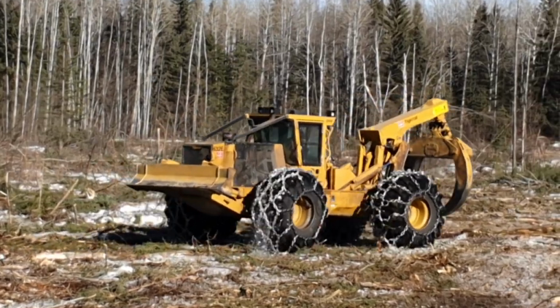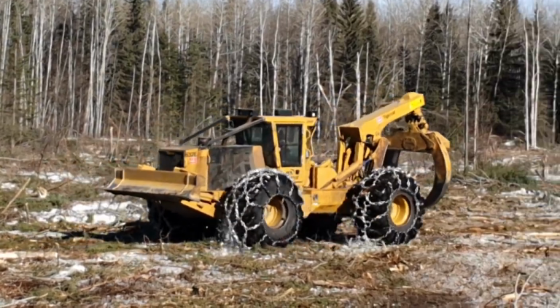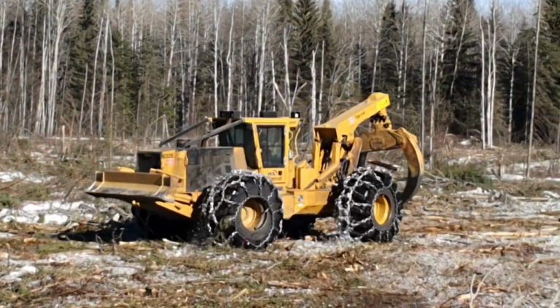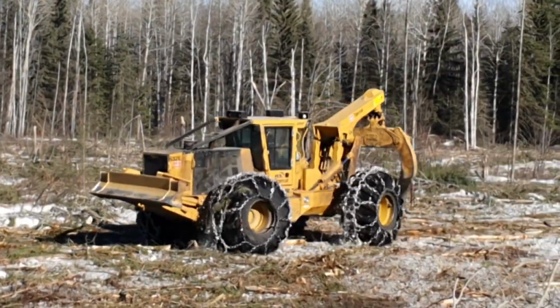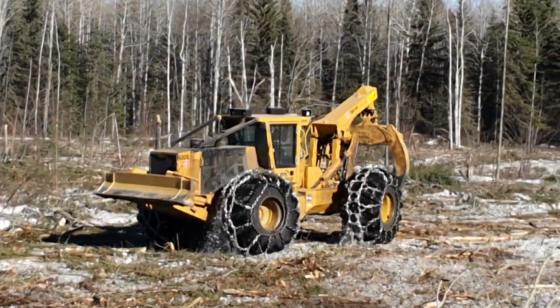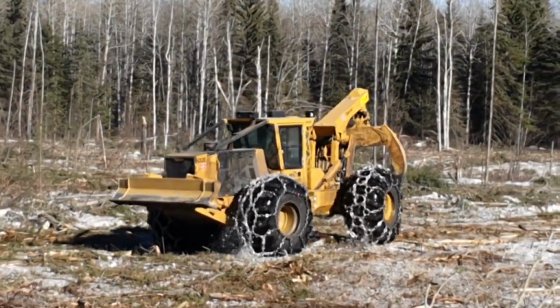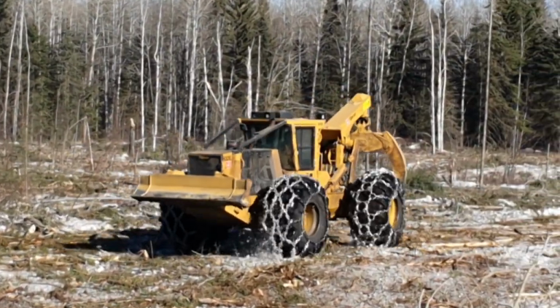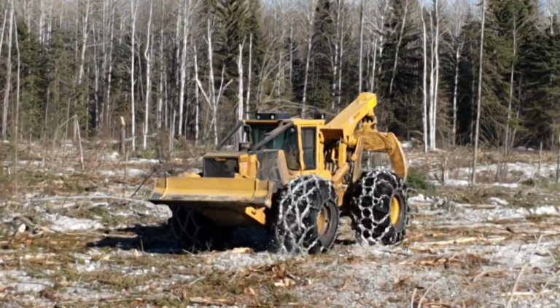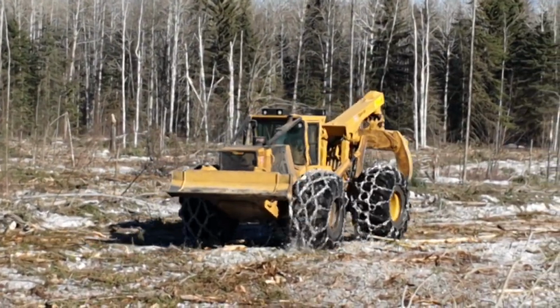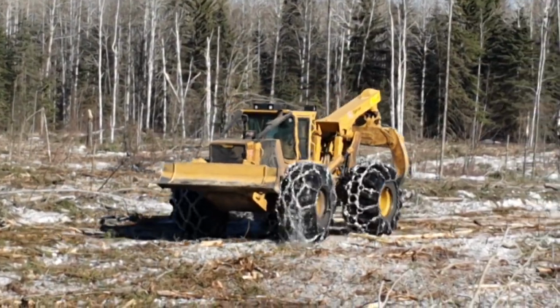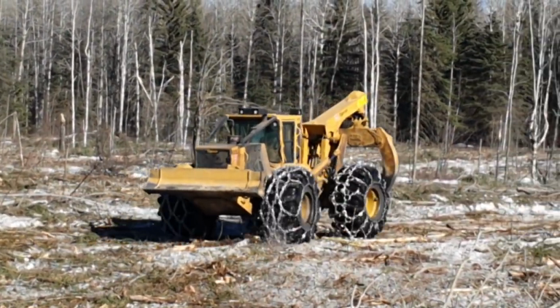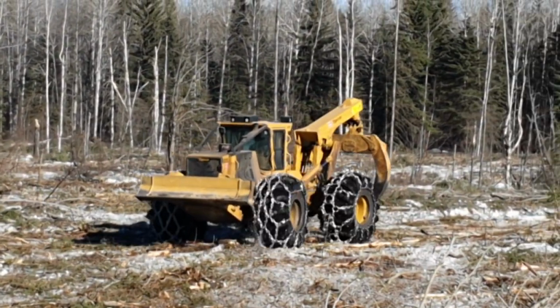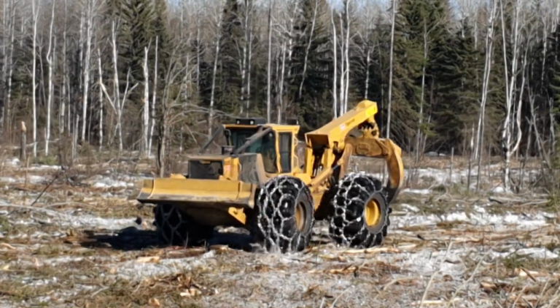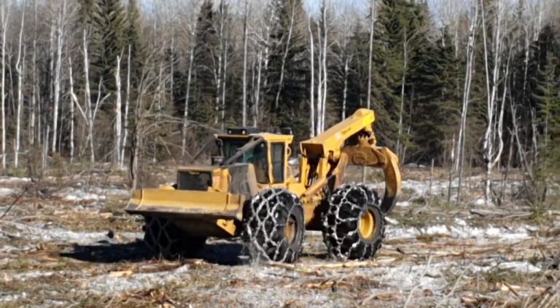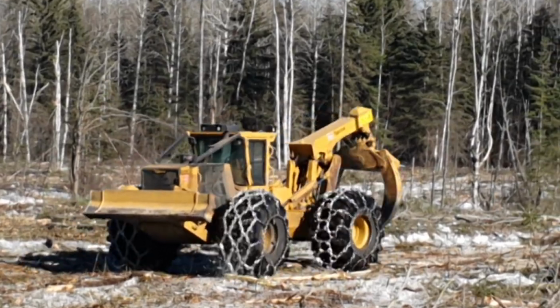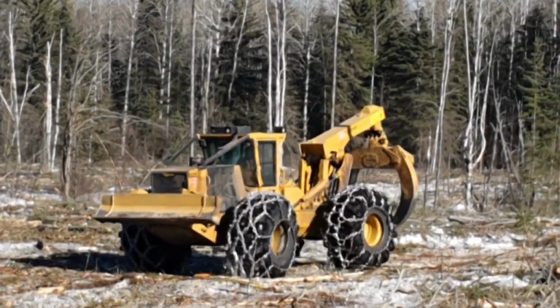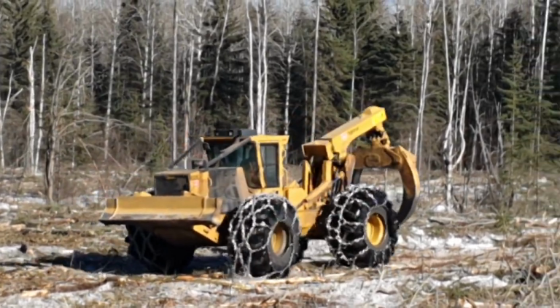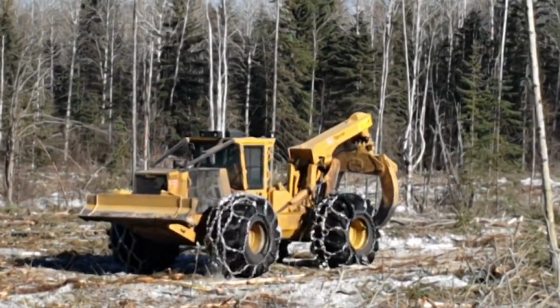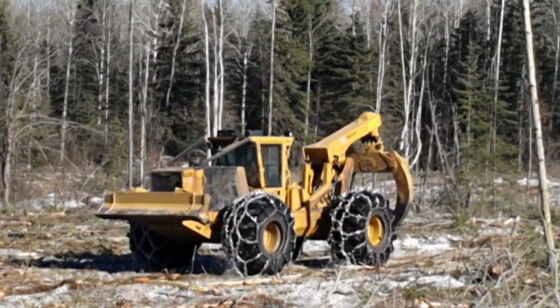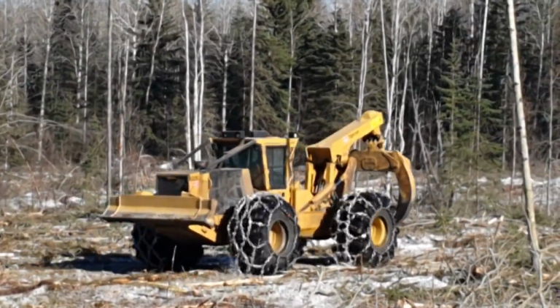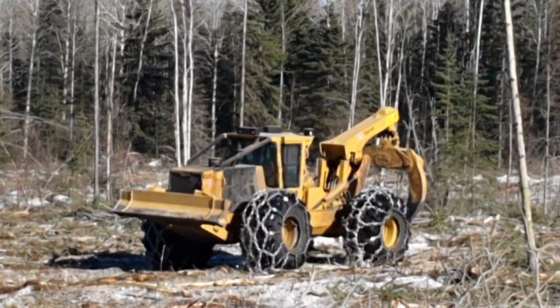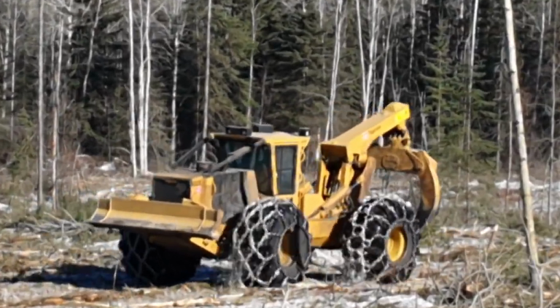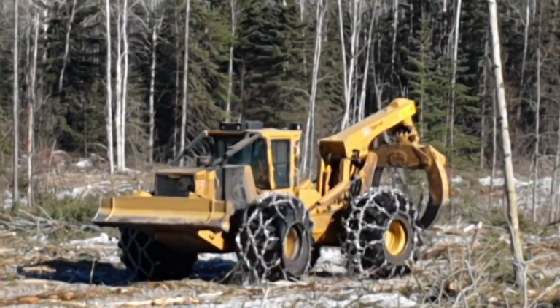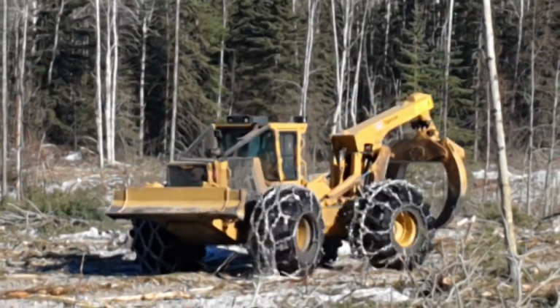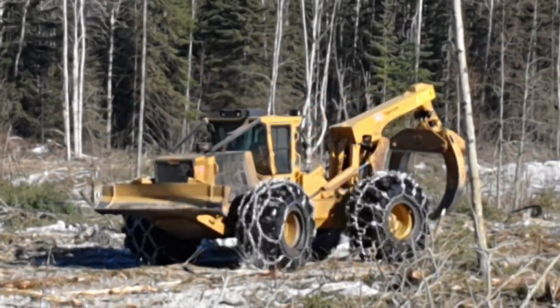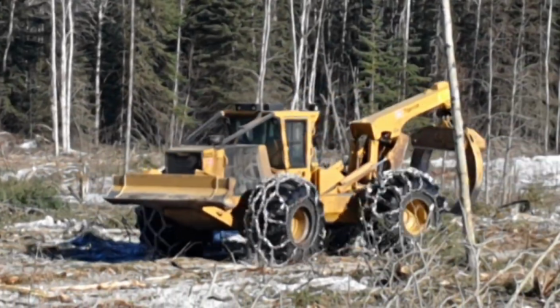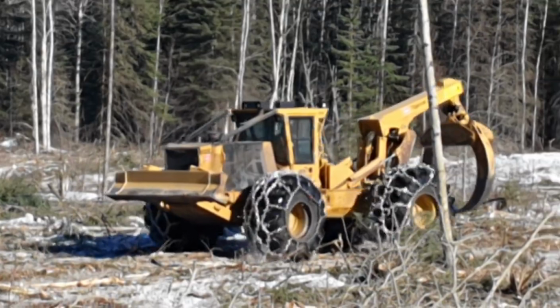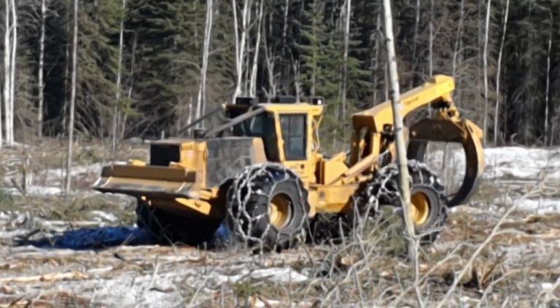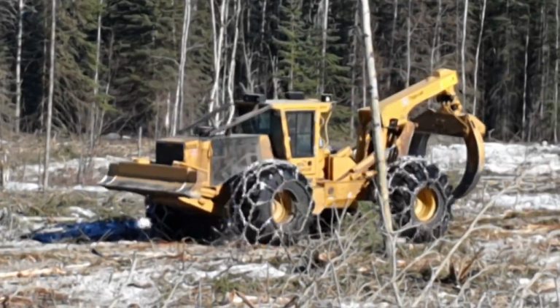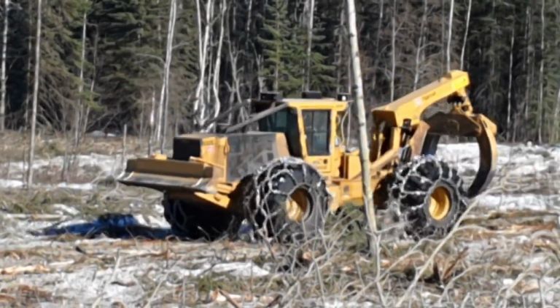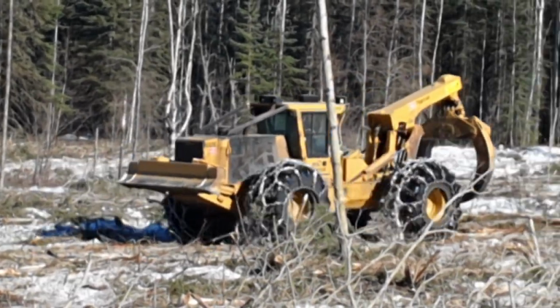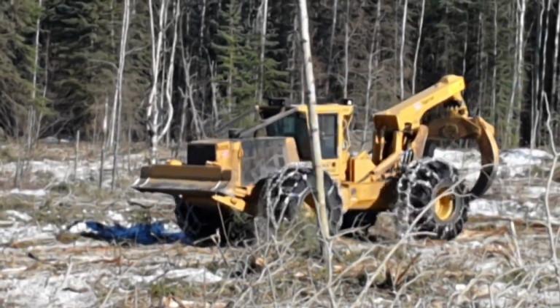Looks kind of funny to see him running backwards like that, but it makes perfect sense because you always got to be looking at what you're dragging. This works pretty good — obviously it does, otherwise he wouldn't be doing it.